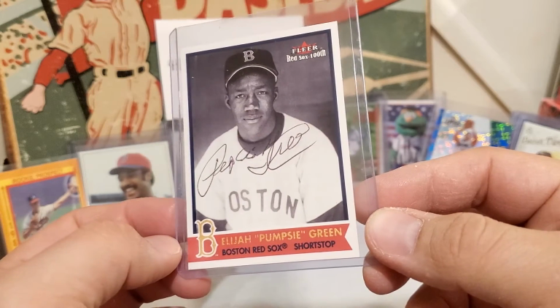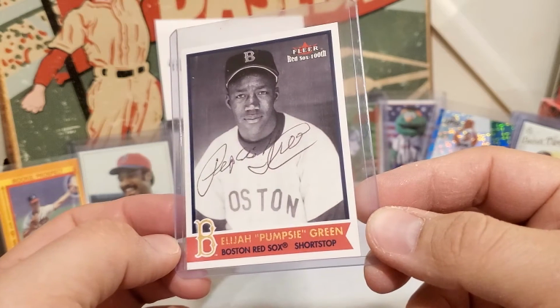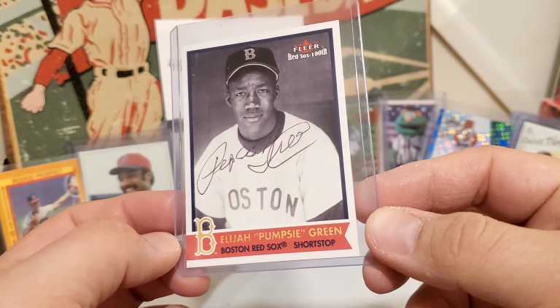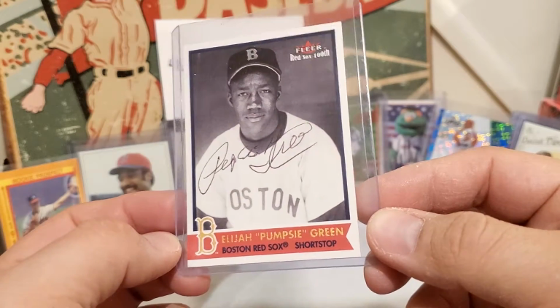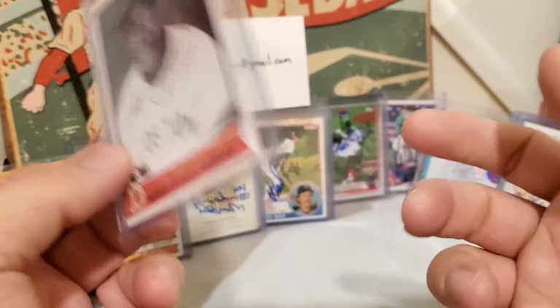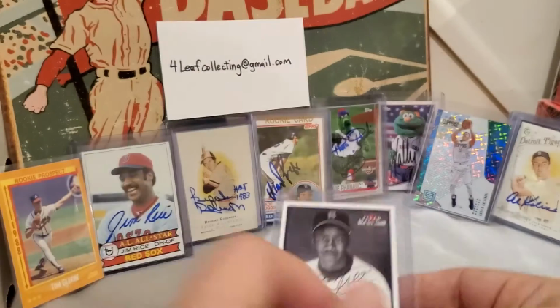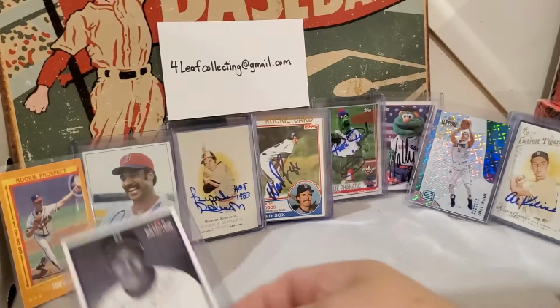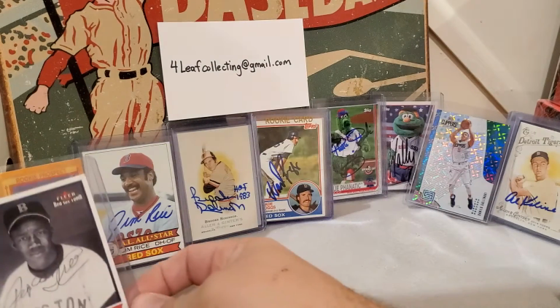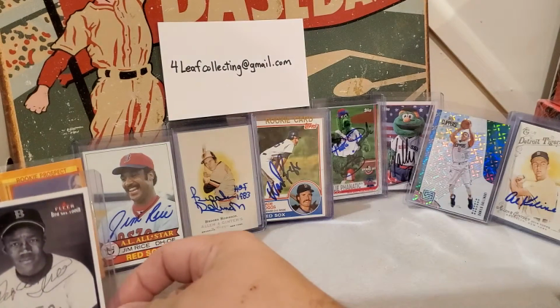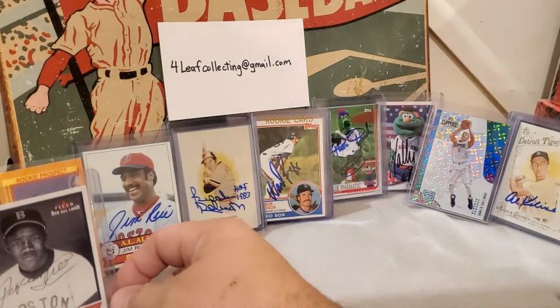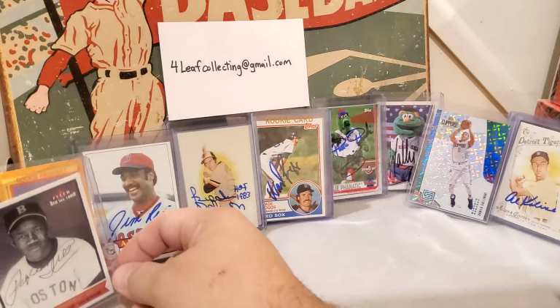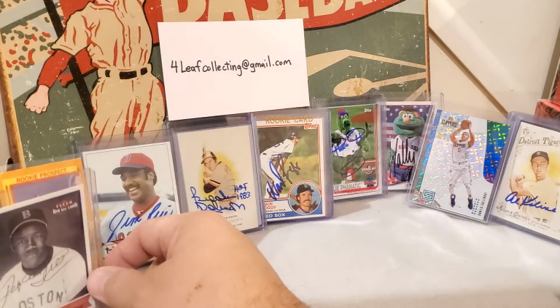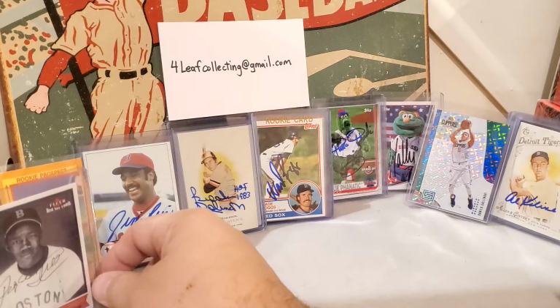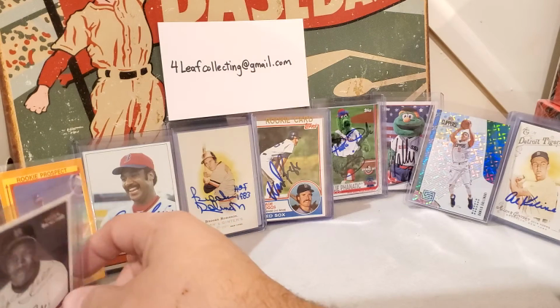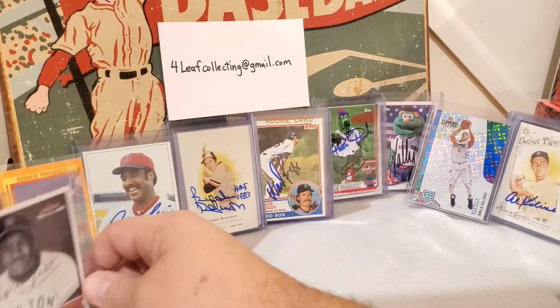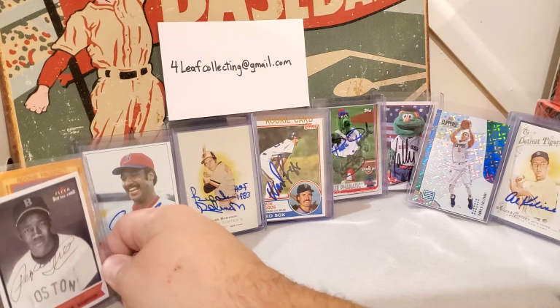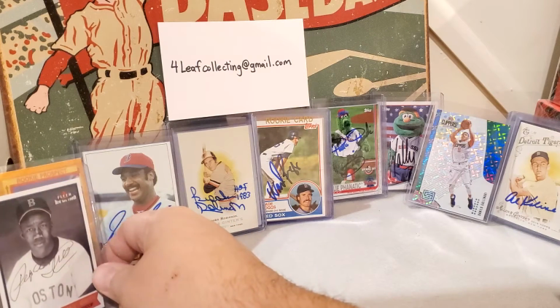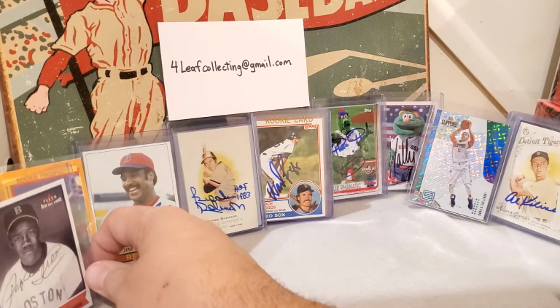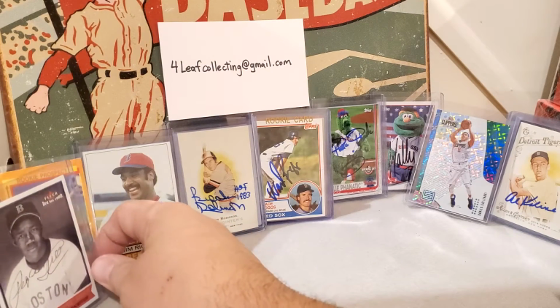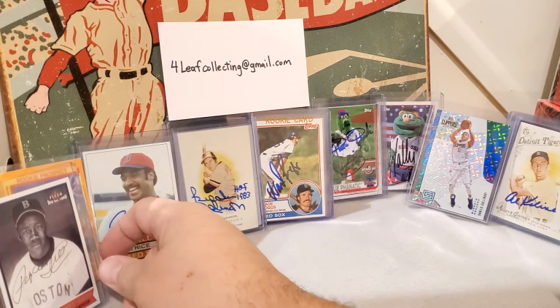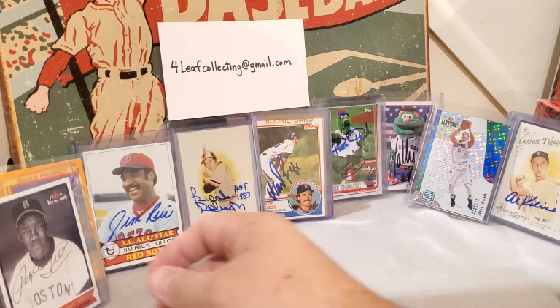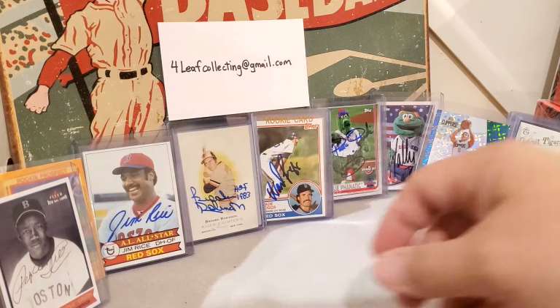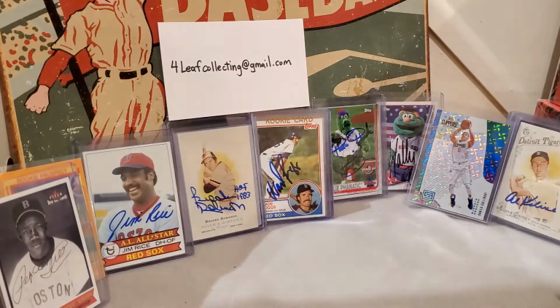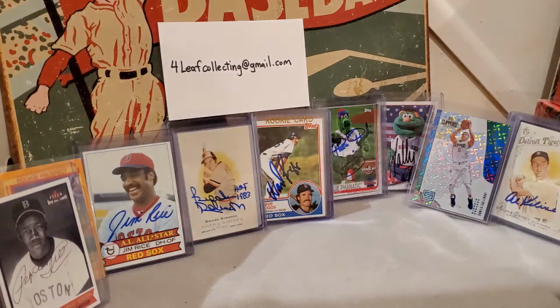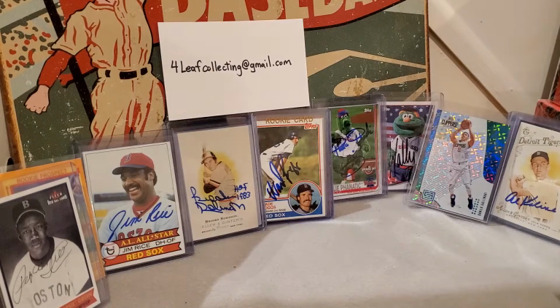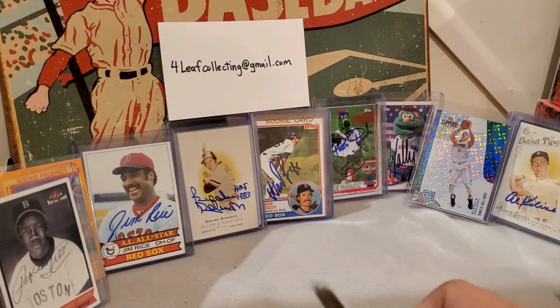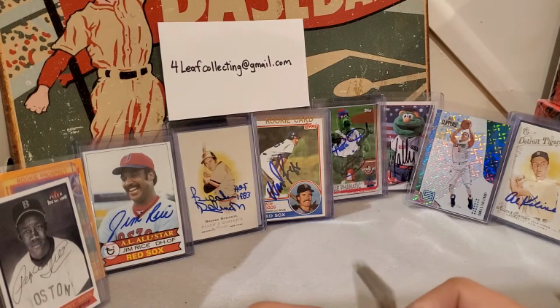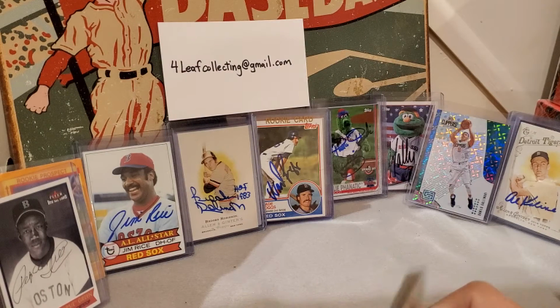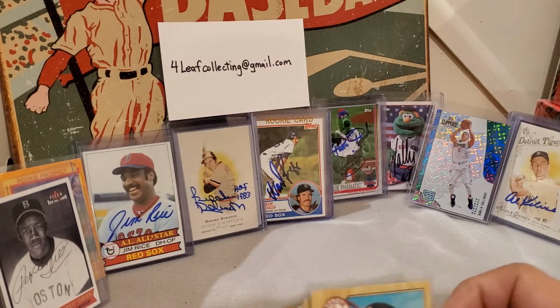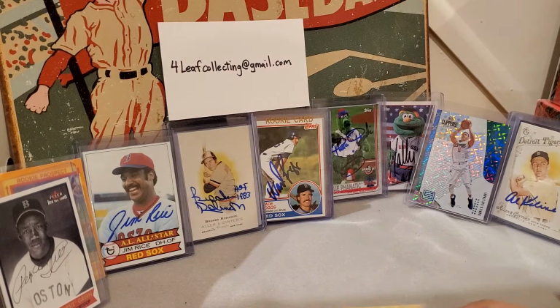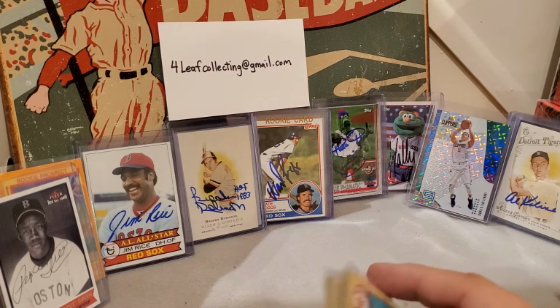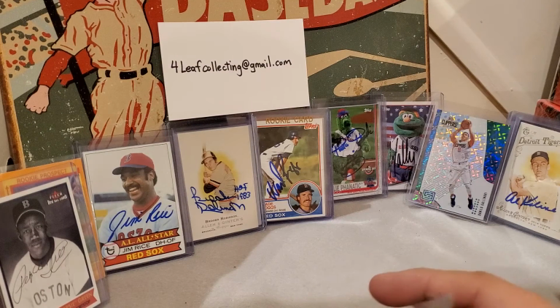I'm doing some more auto stuff — hopefully we'll have some TTMs coming. I haven't sent any out with the holidays and whatnot, figured everybody would be busy, but we'll send some more out.